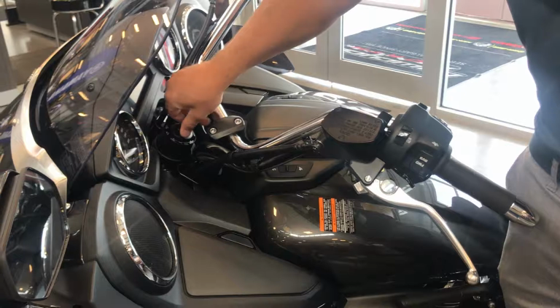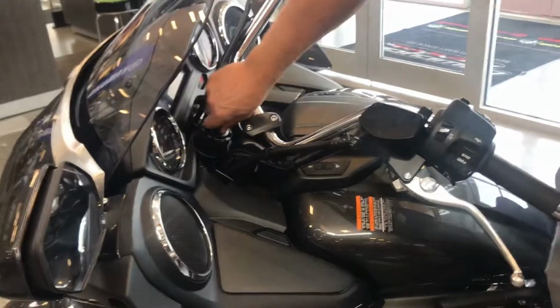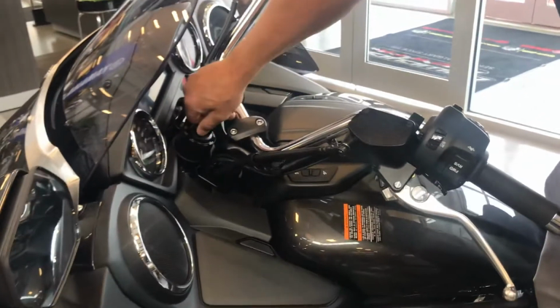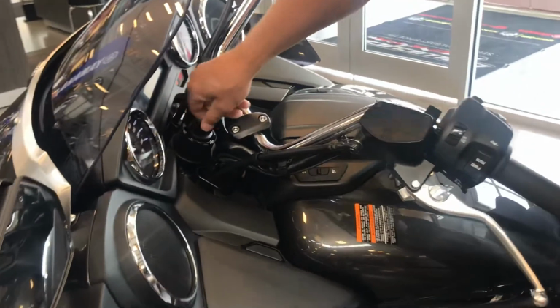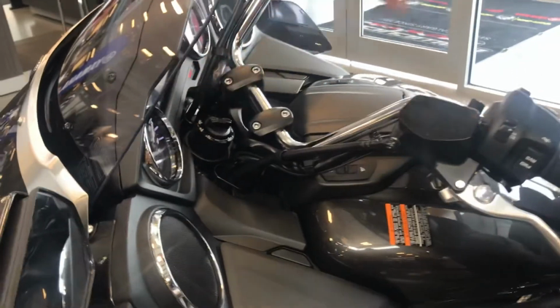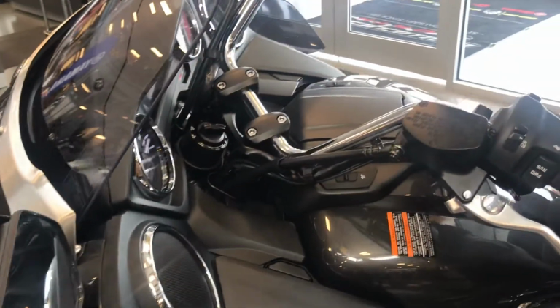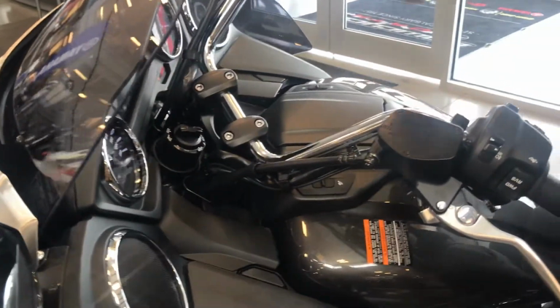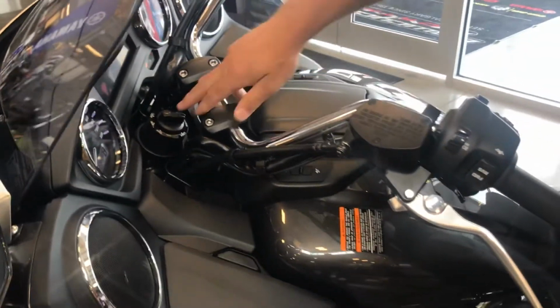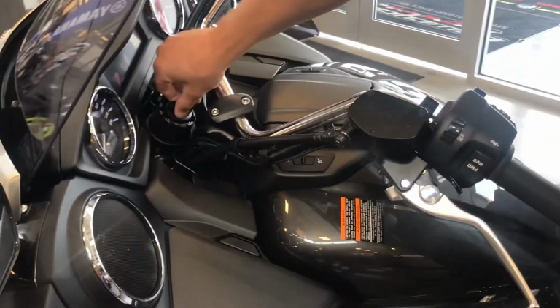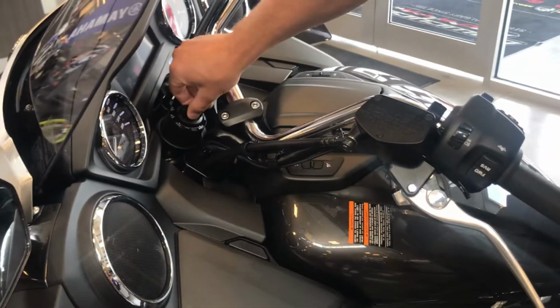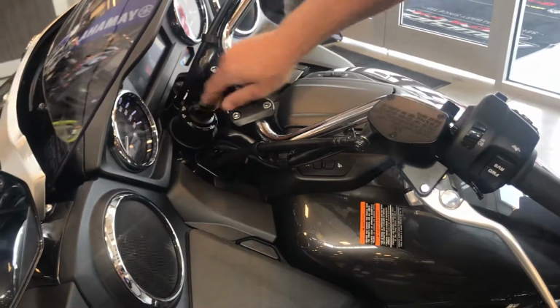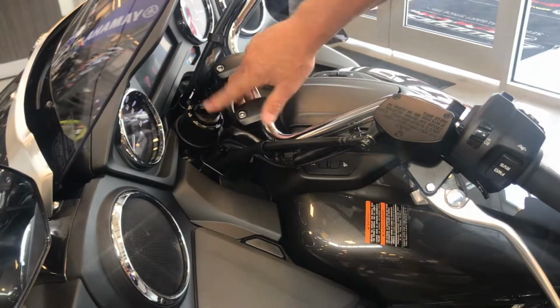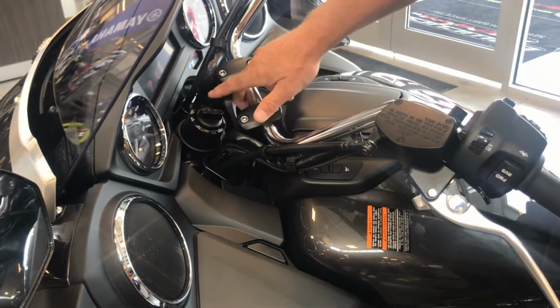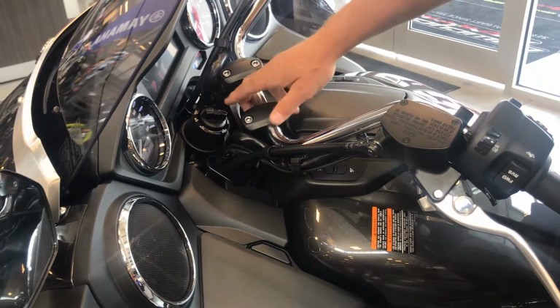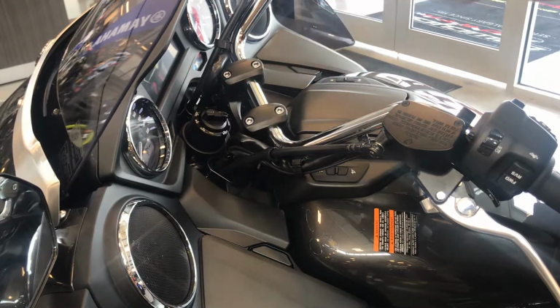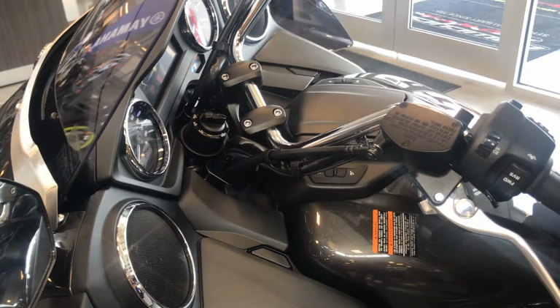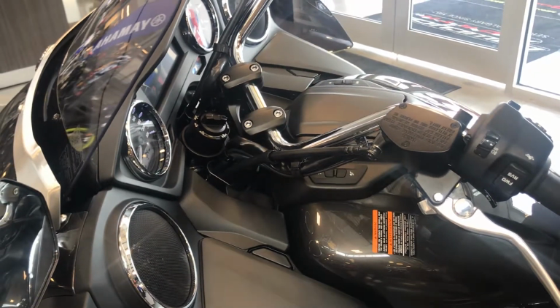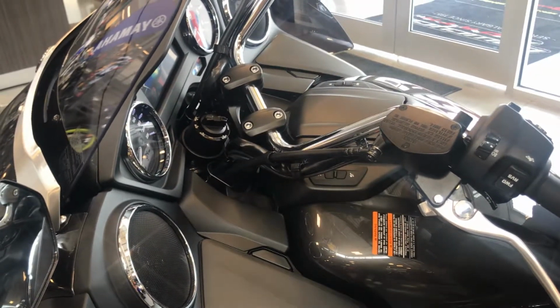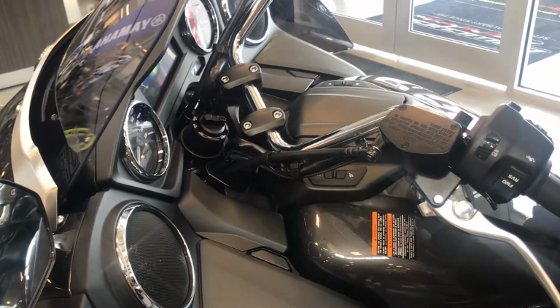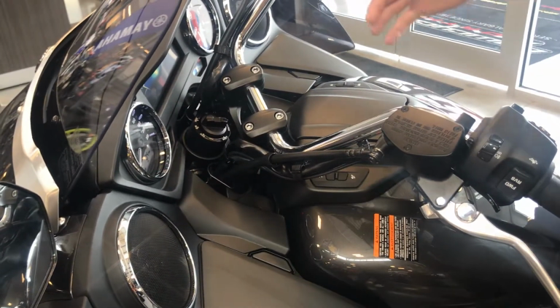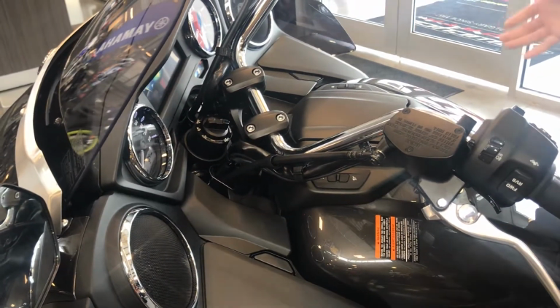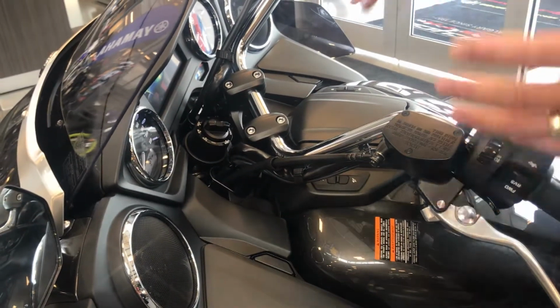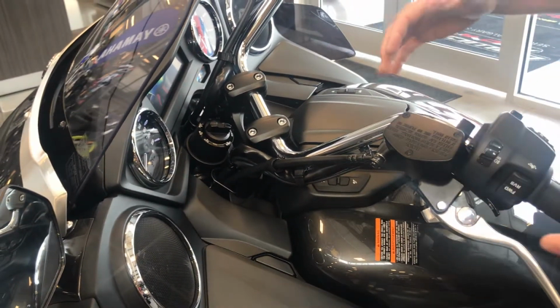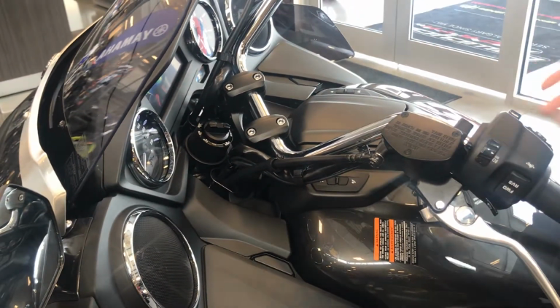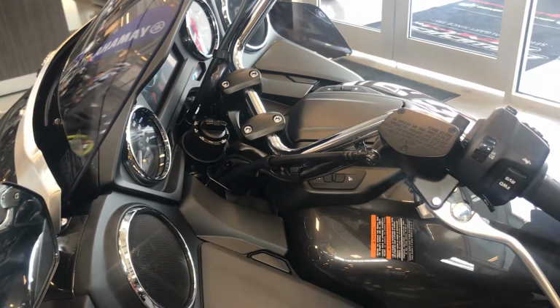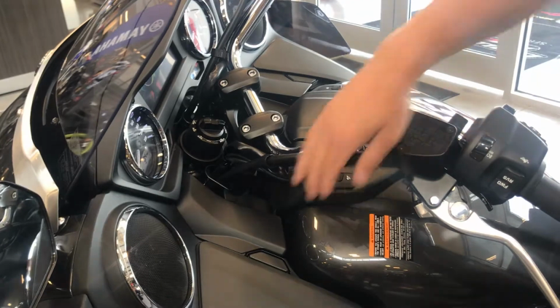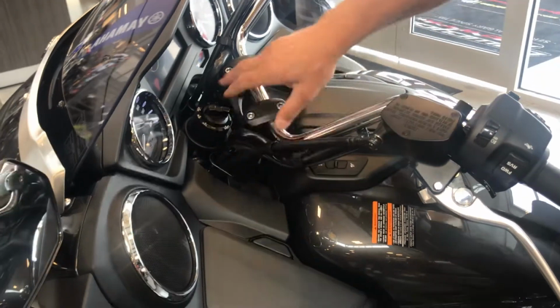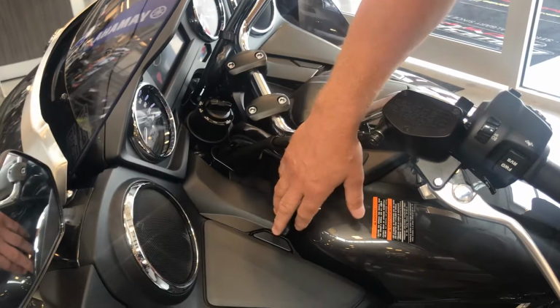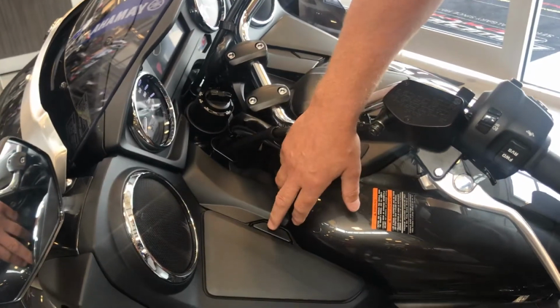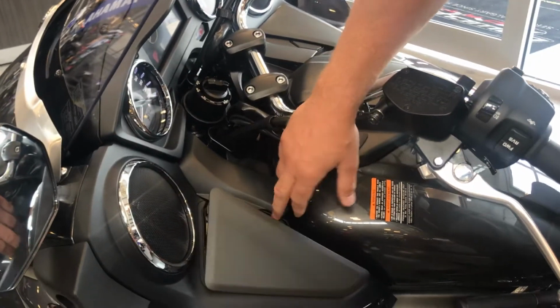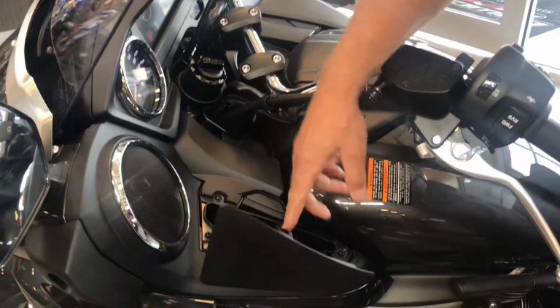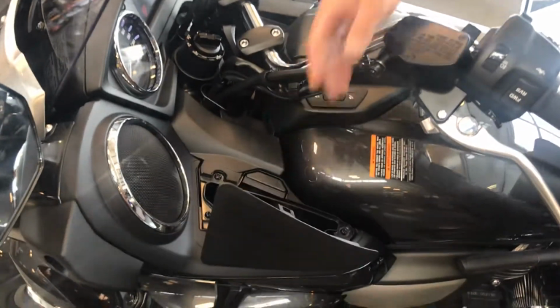This whole system runs on a key fob — this isn't actually a key, this is how you power the unit up. The fob has to be in your vest or close to proximity; it's a proximity key. Once it's active and close, everything unlocks.